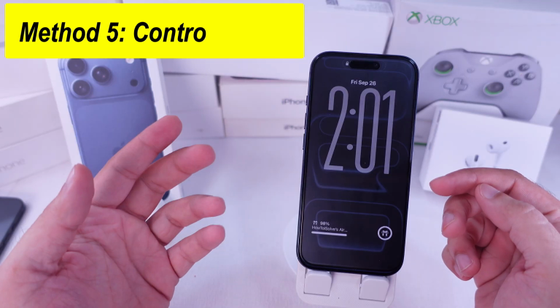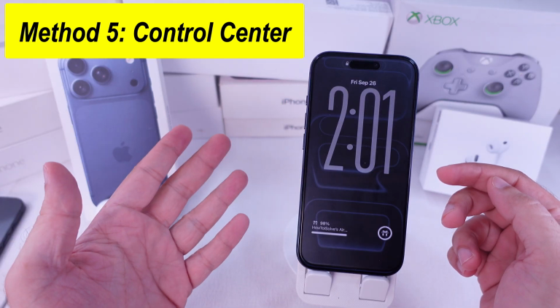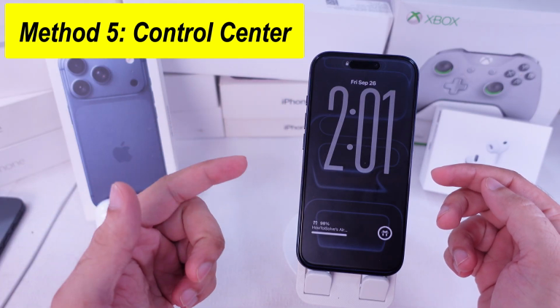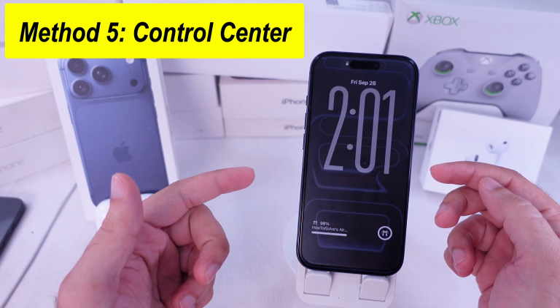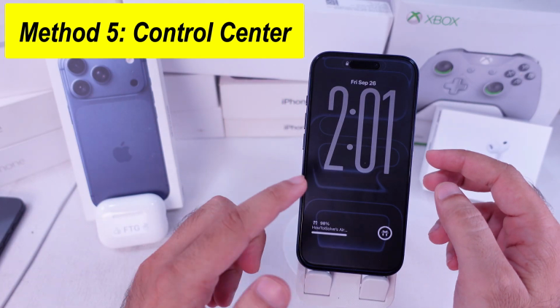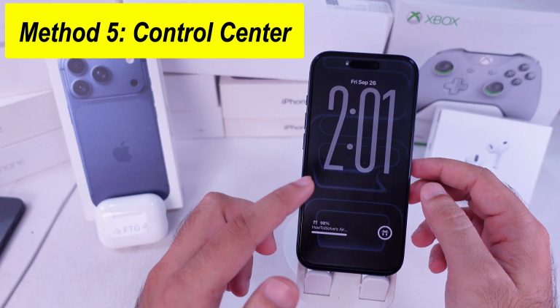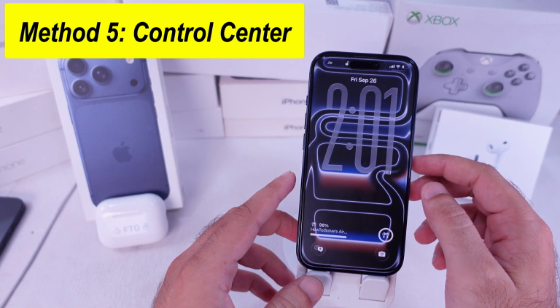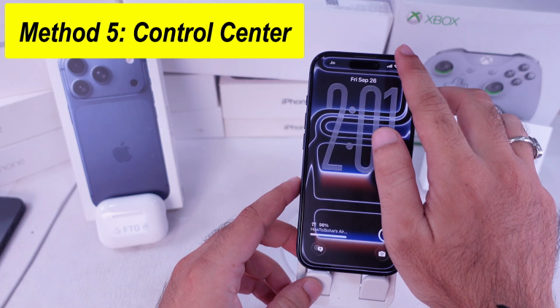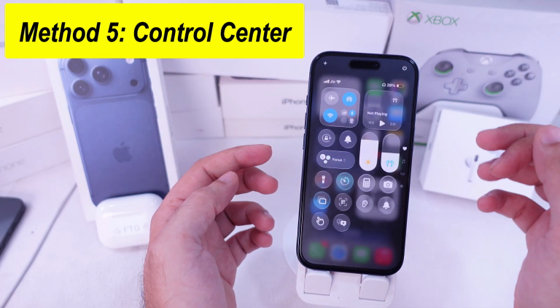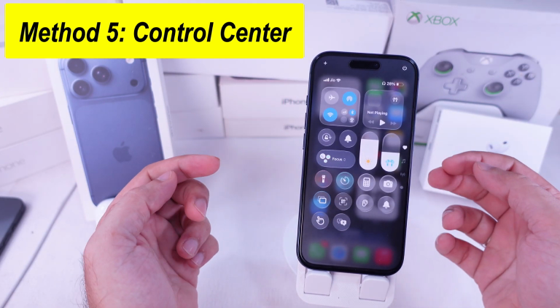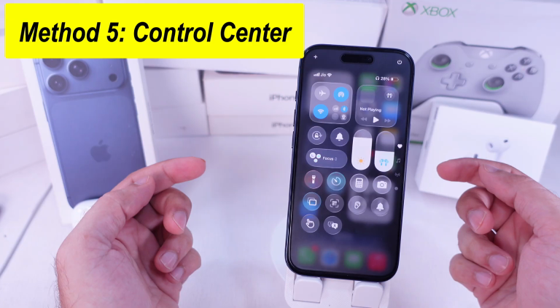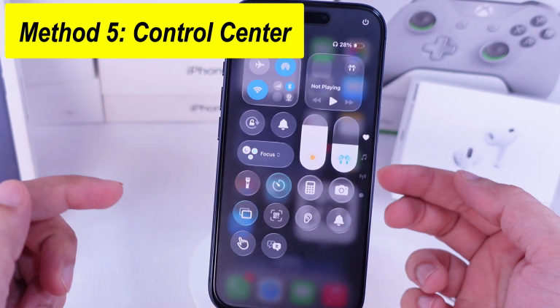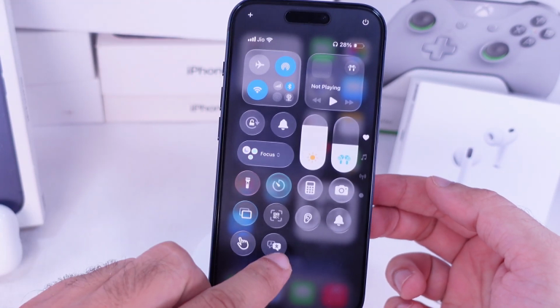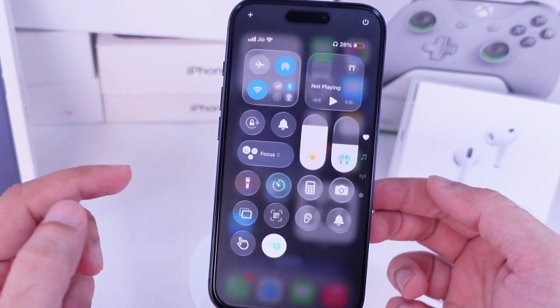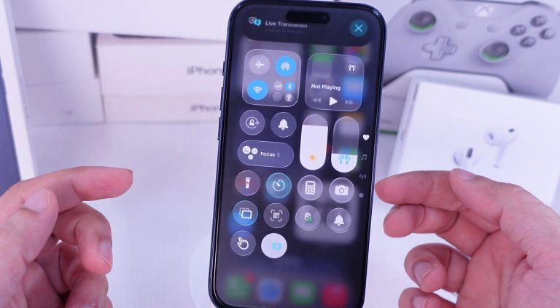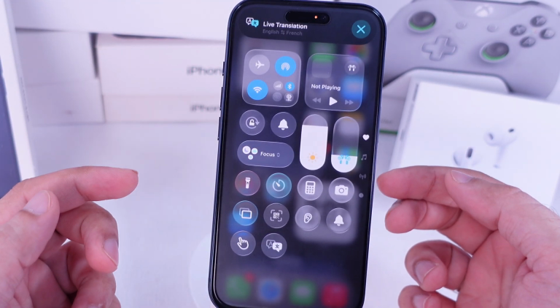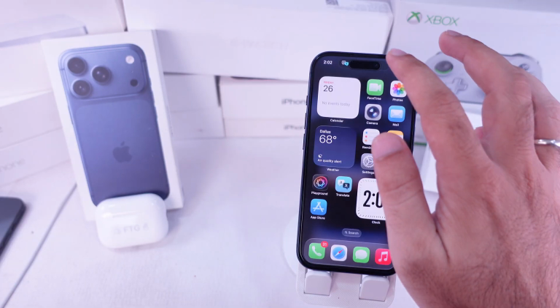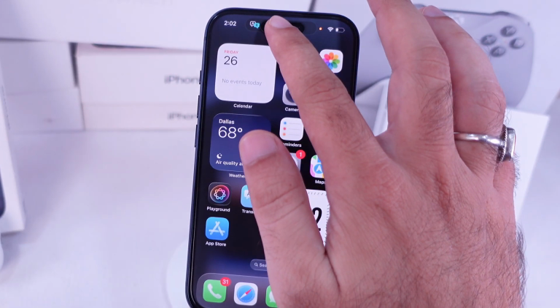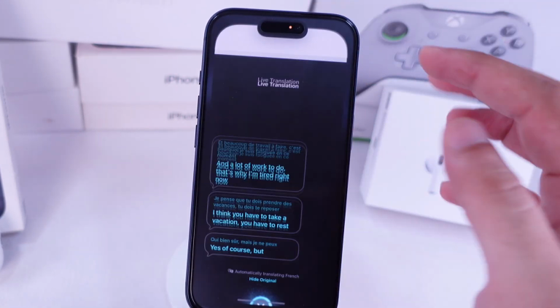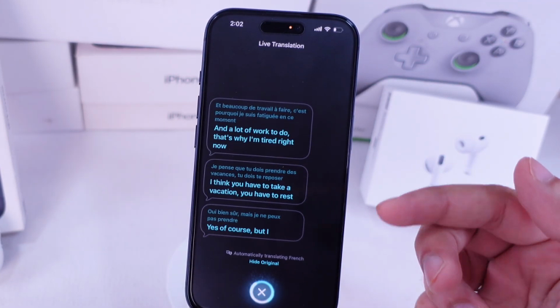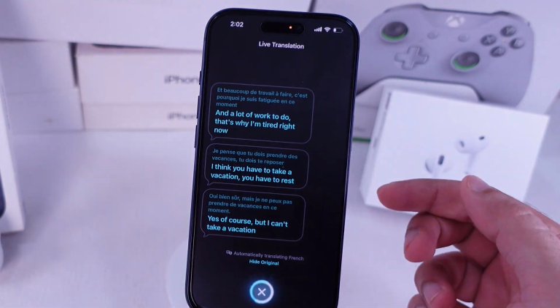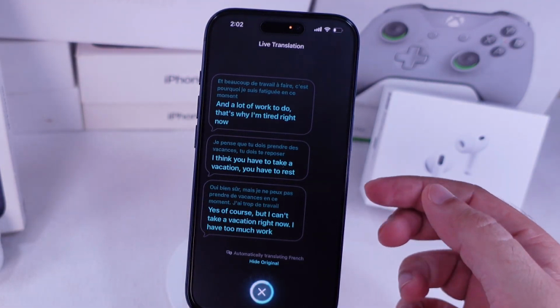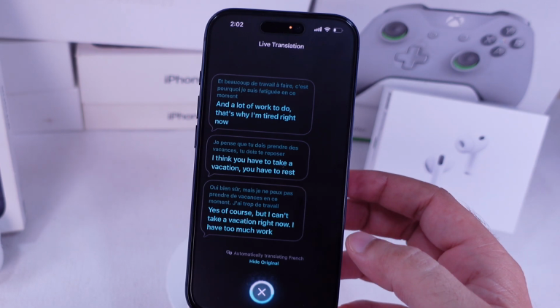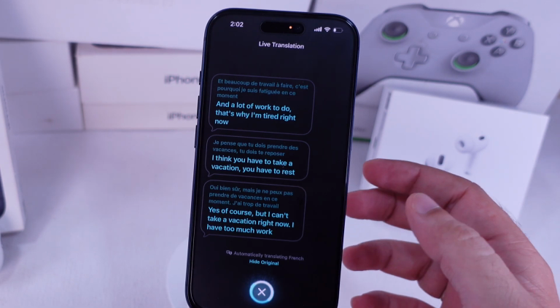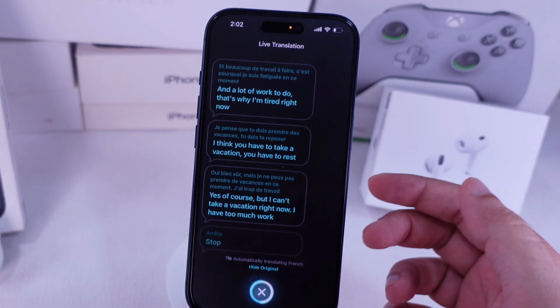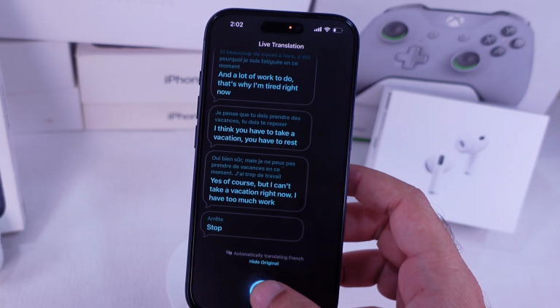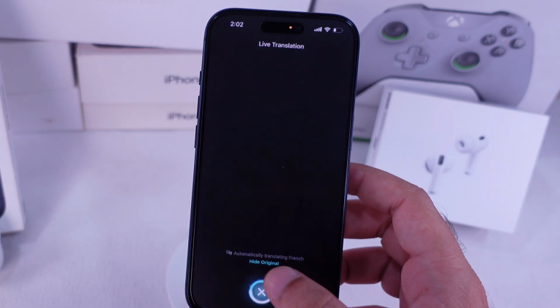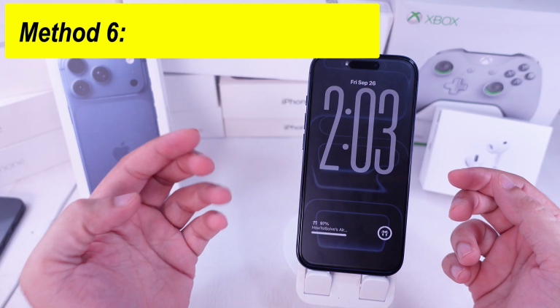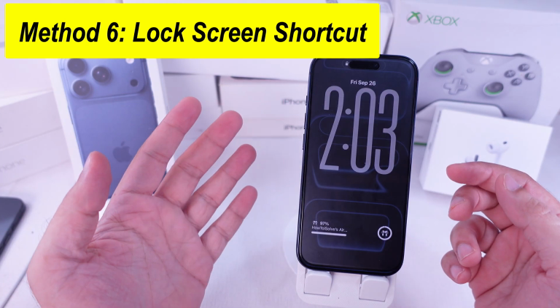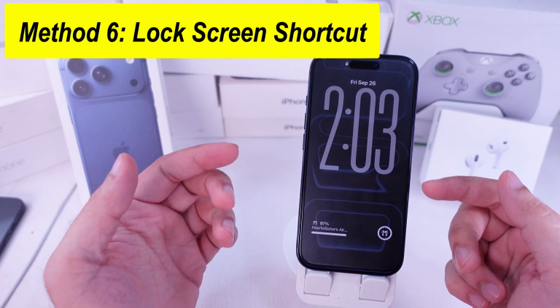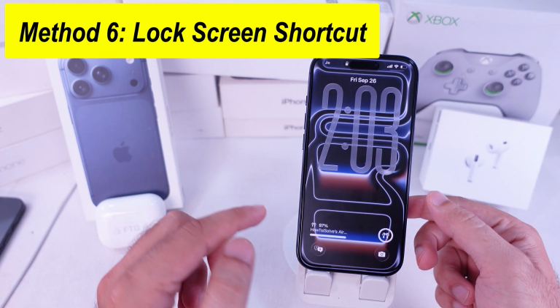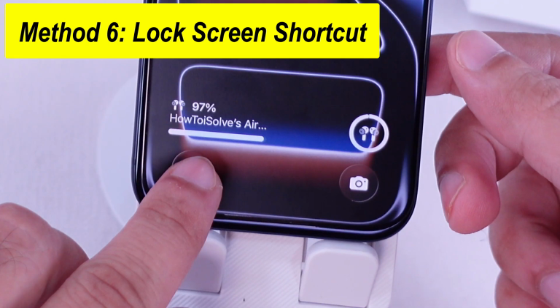The fifth way is with the Control Center shortcut. Swipe down from the top right, tap Translate — and if it's not there, add it from Settings. With one tap, Live Translate starts right on your AirPods.